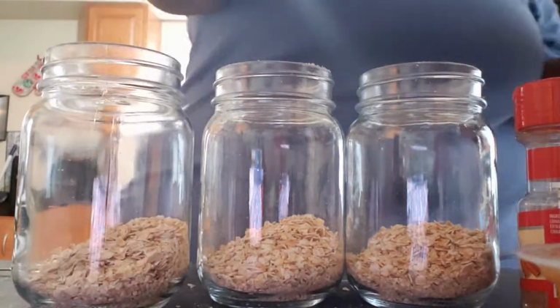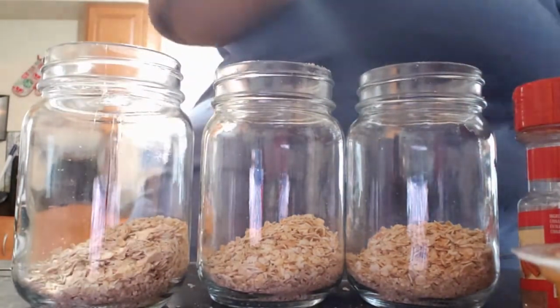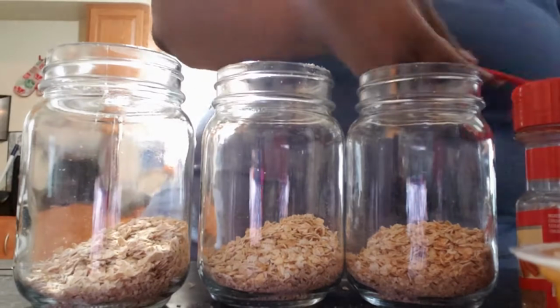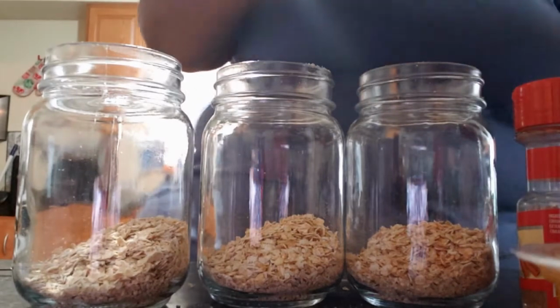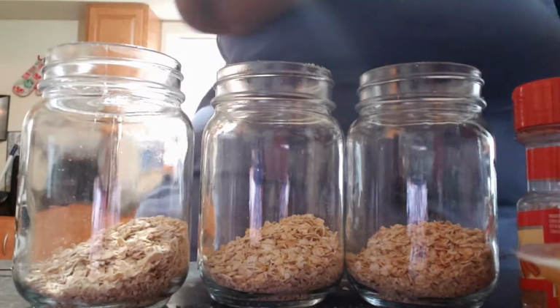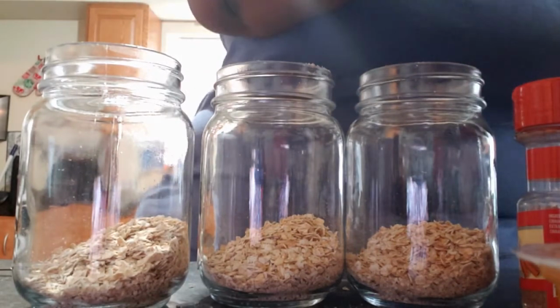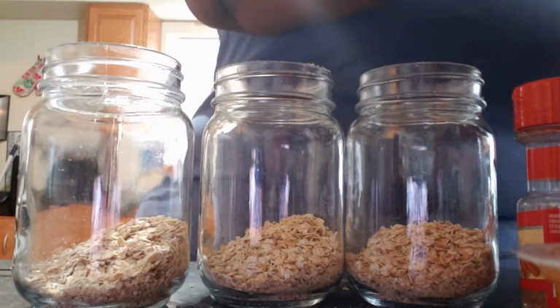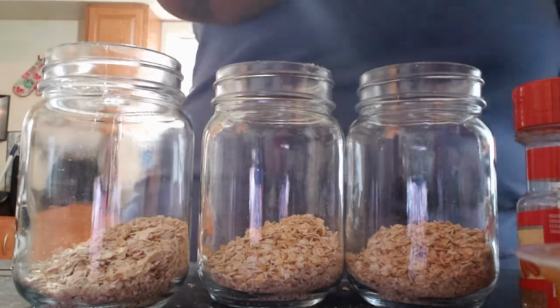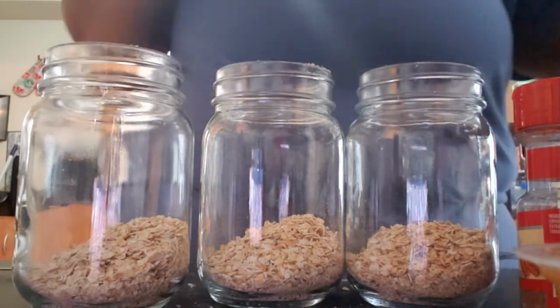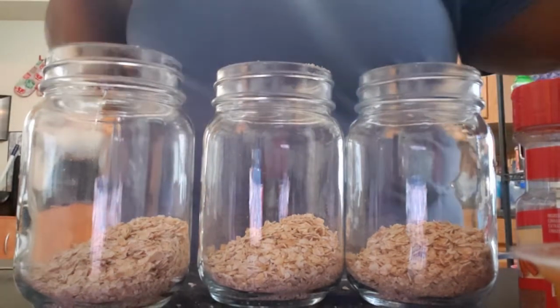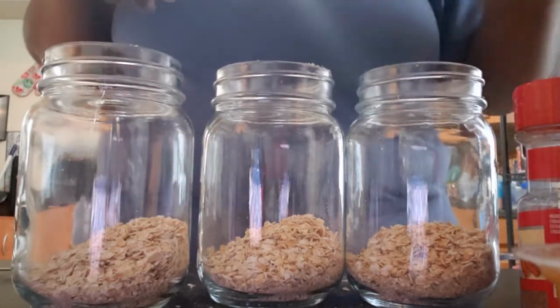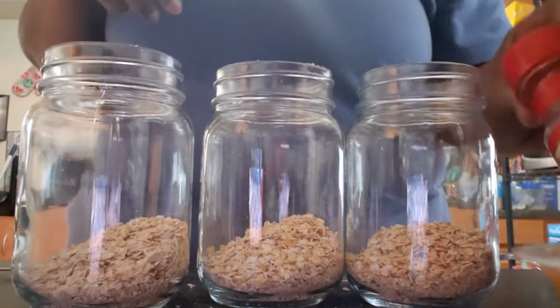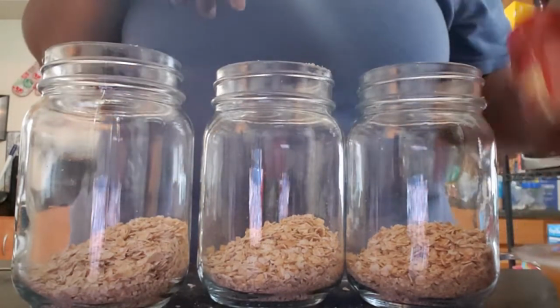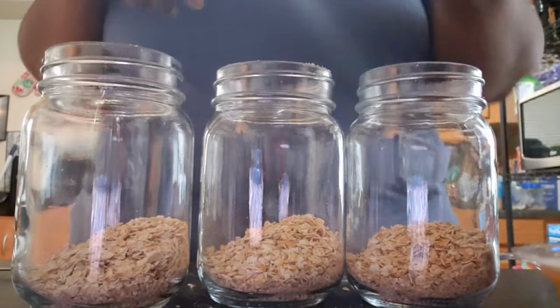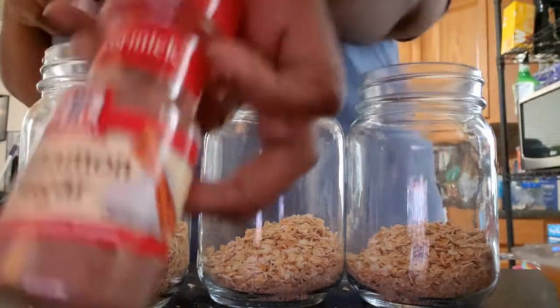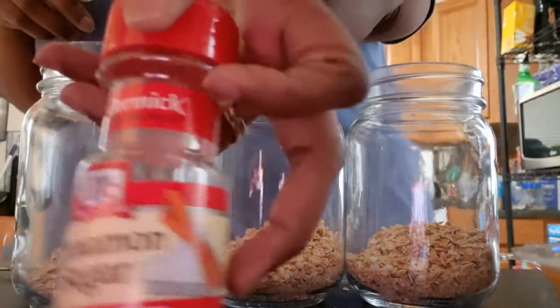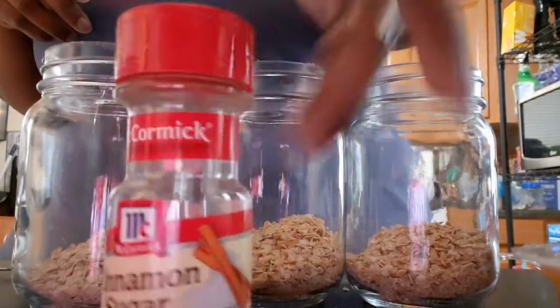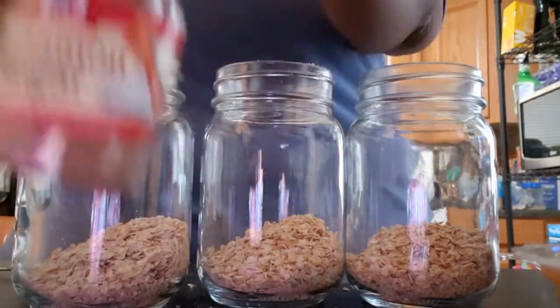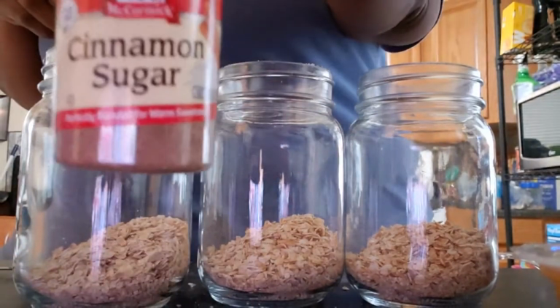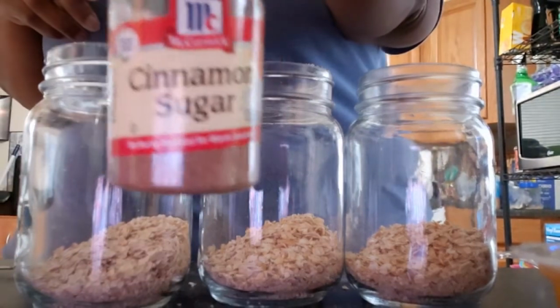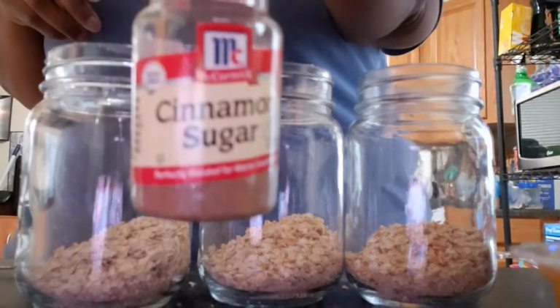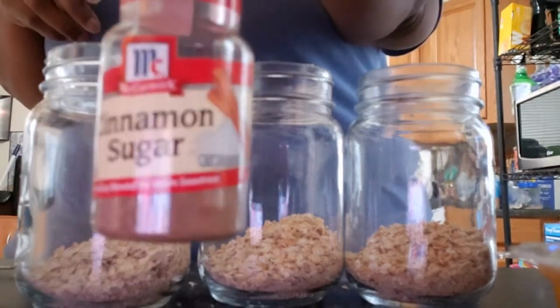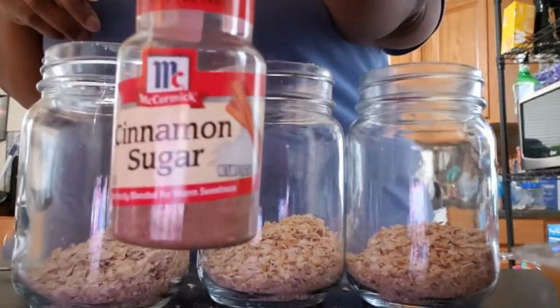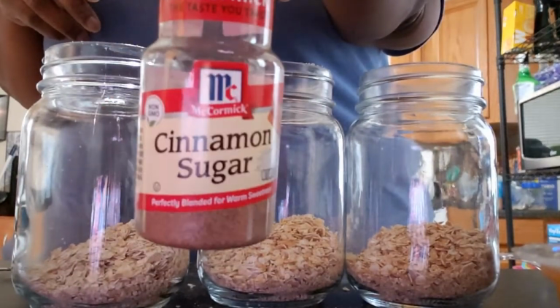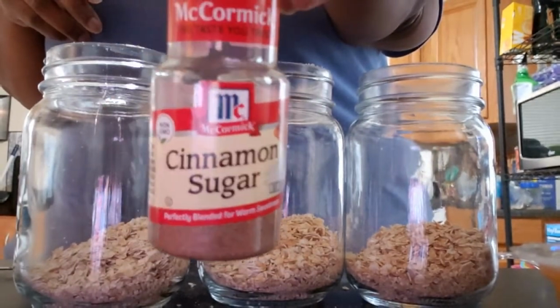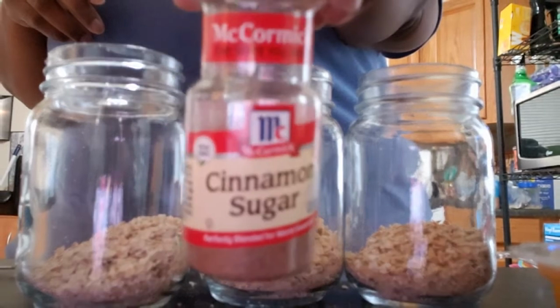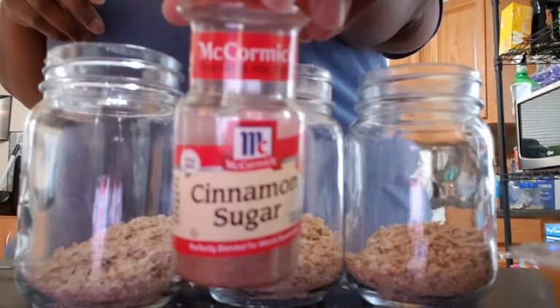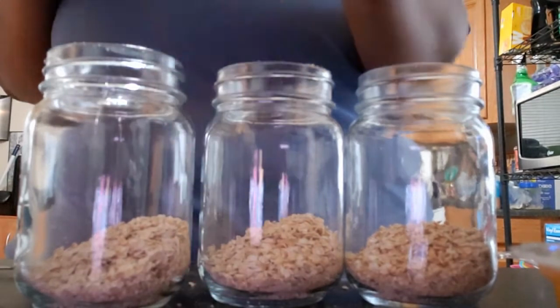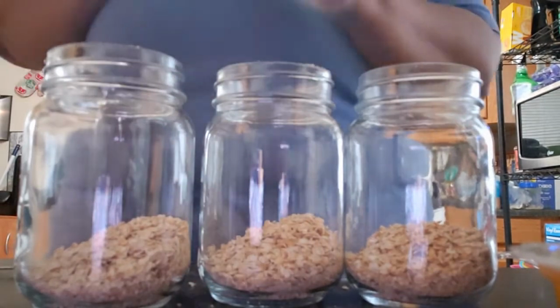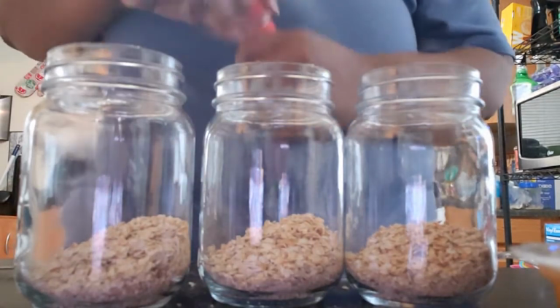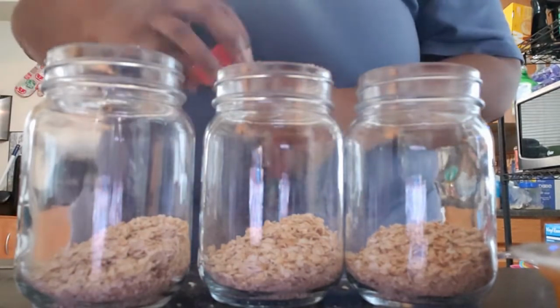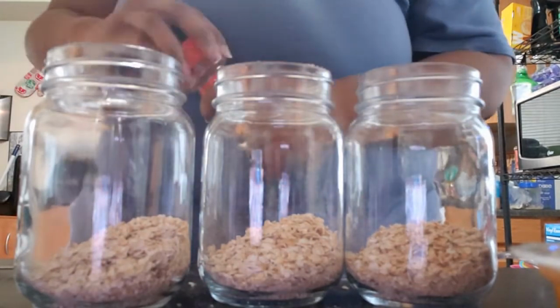All right, so now I'm going to add some of my cinnamon sugar blend — this is by McCormick's — and I'm going to add one teaspoon to each jar.